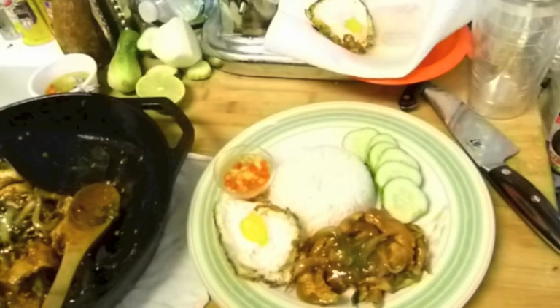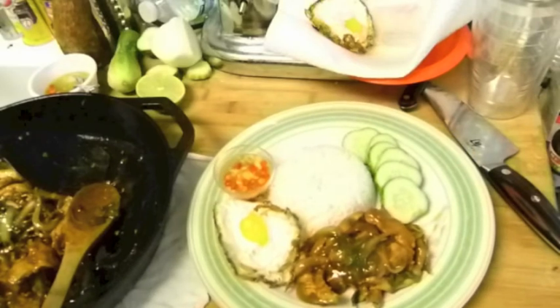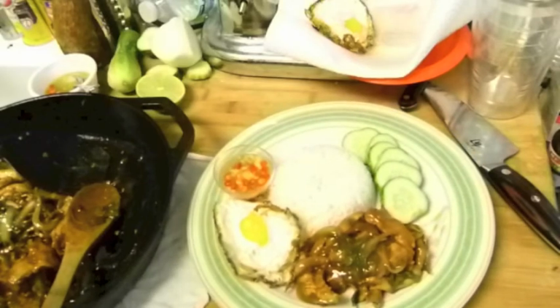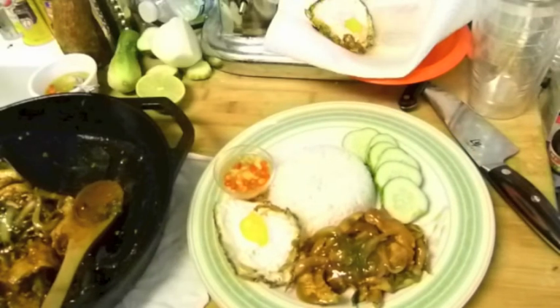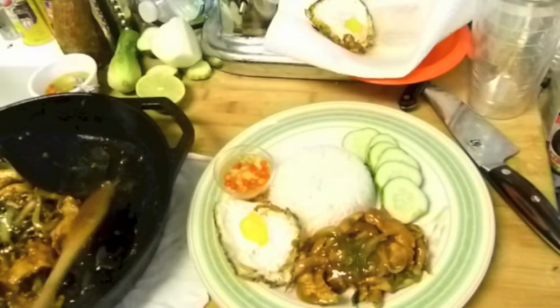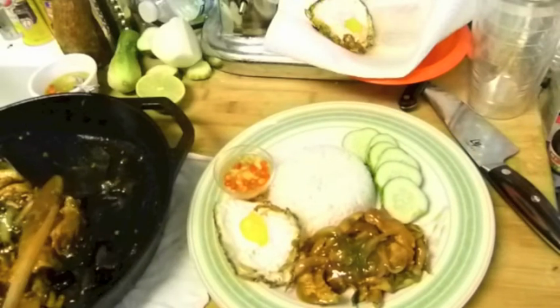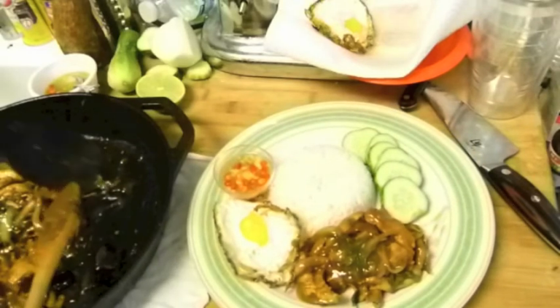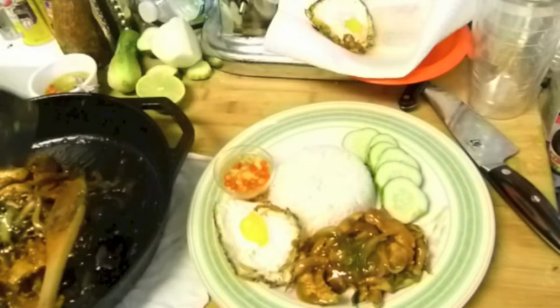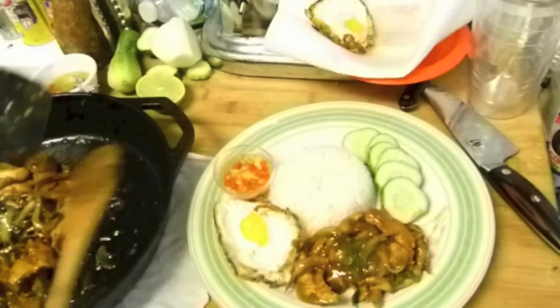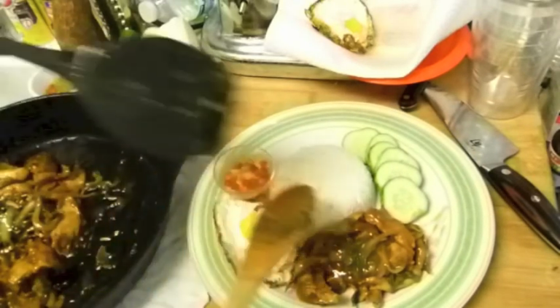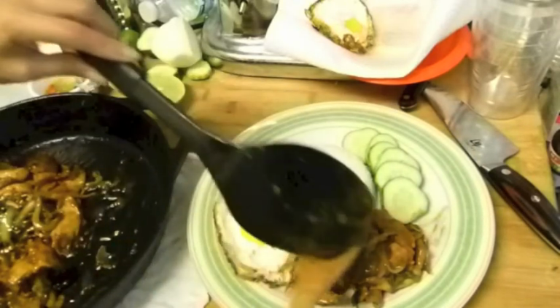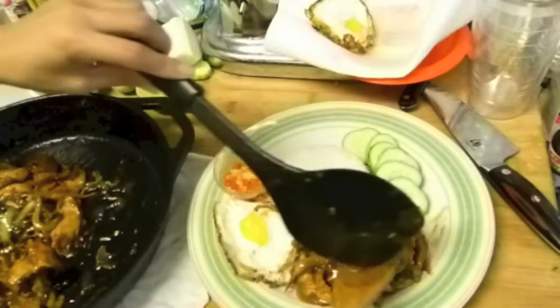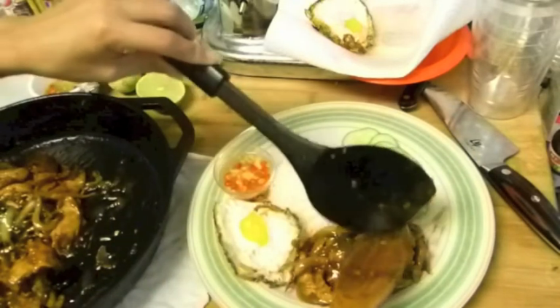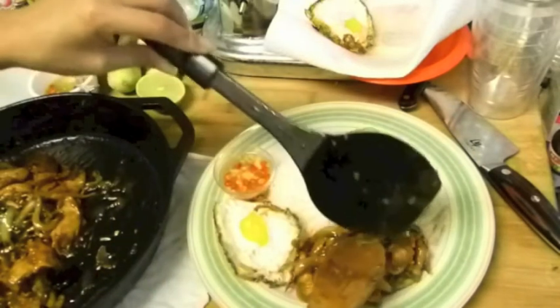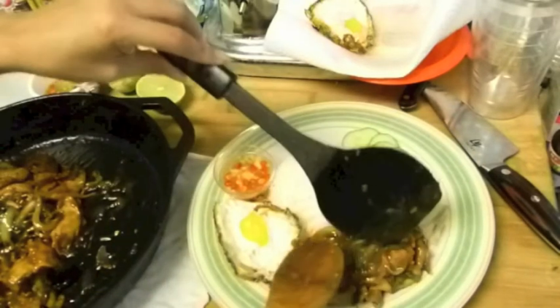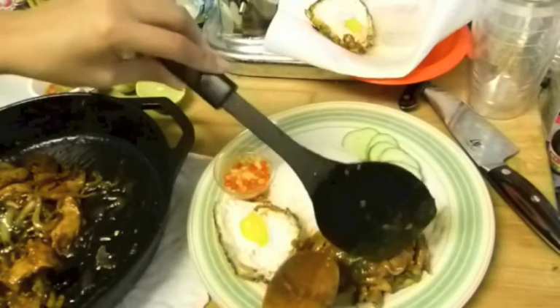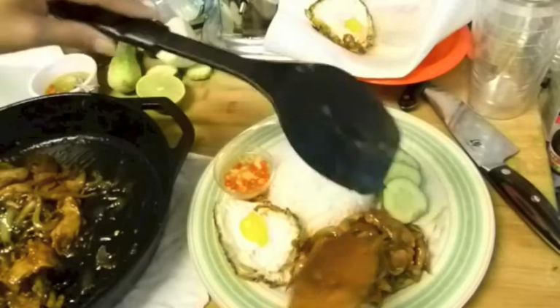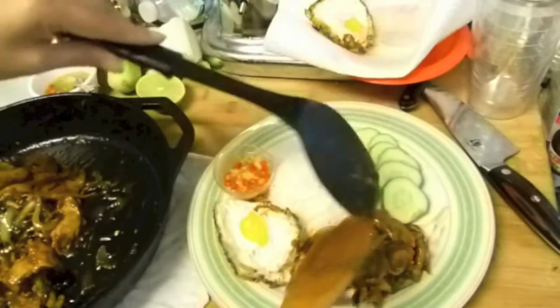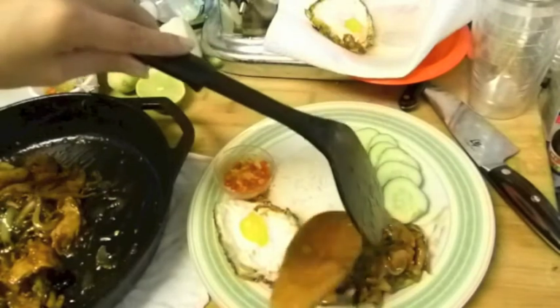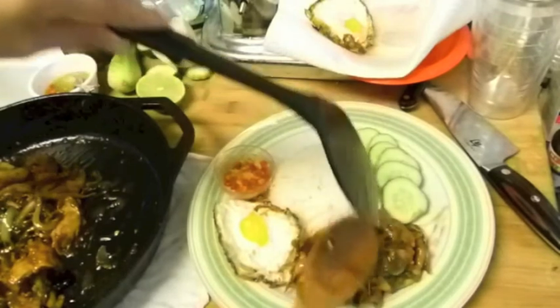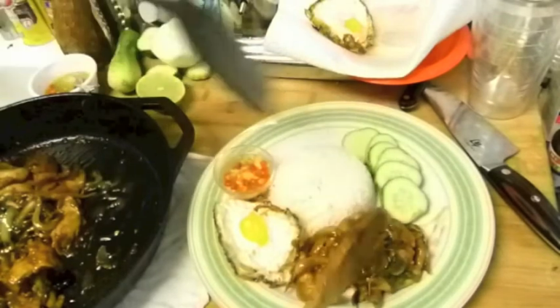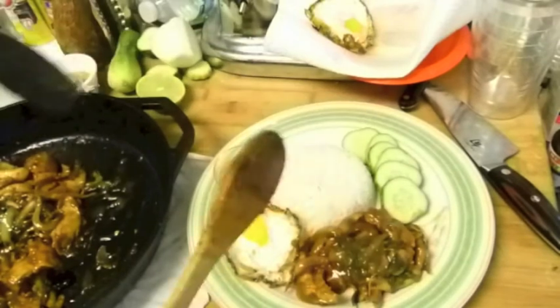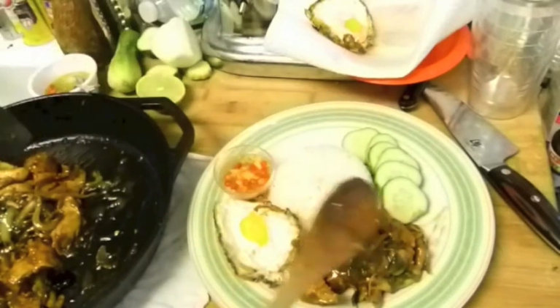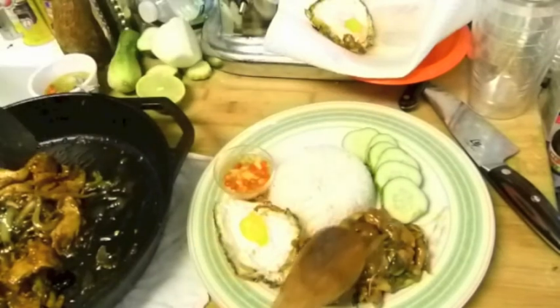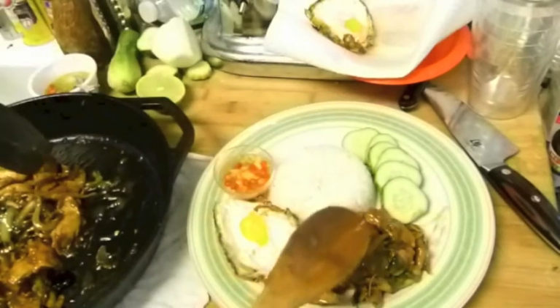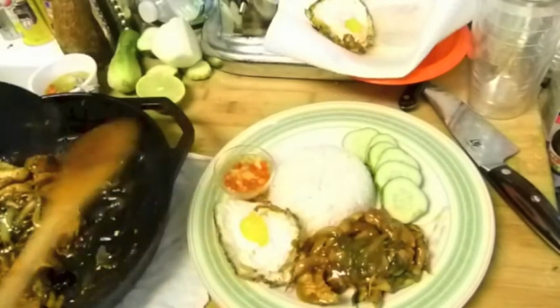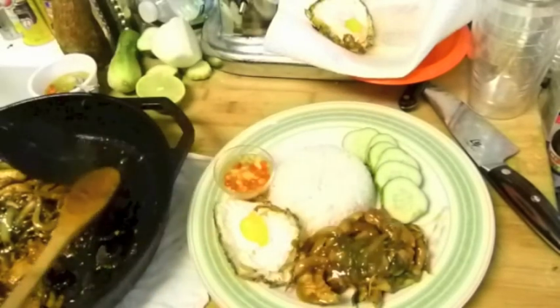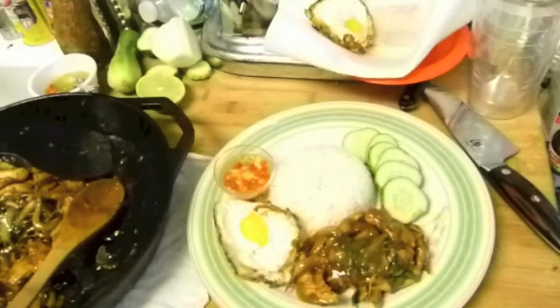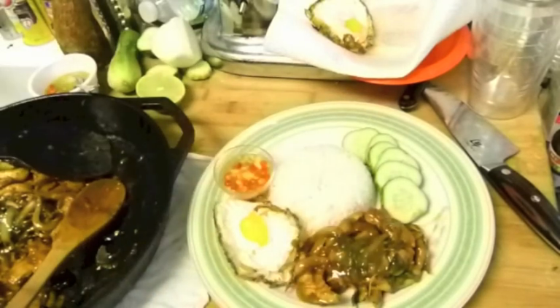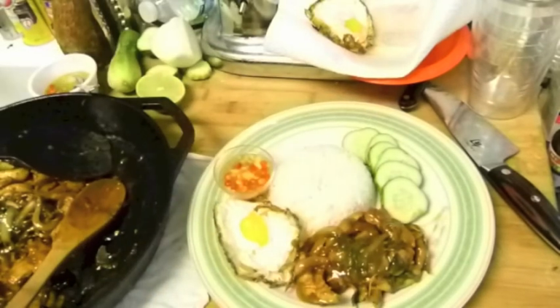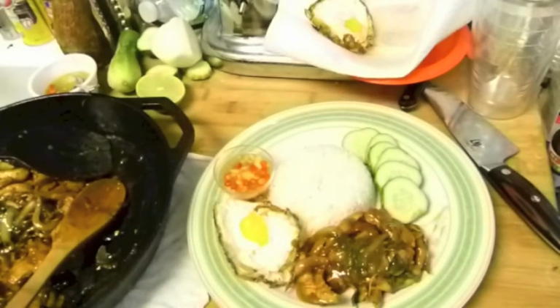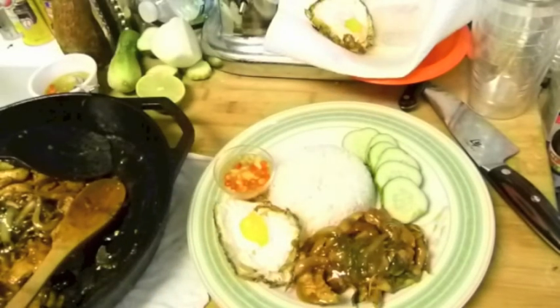People cook a lot of different ways — that's the way how I cook it. I hope you guys give it a try. Thank you guys for watching.